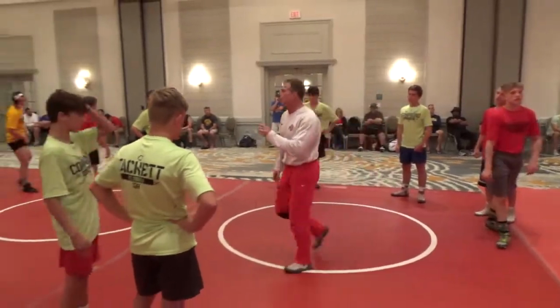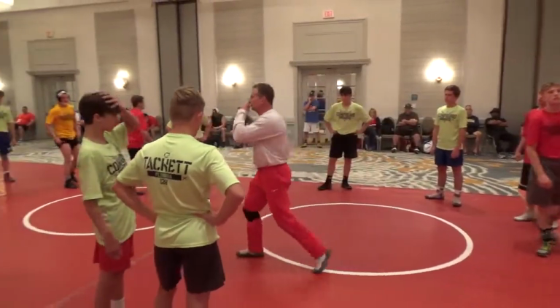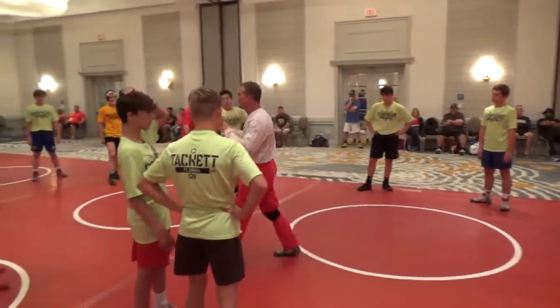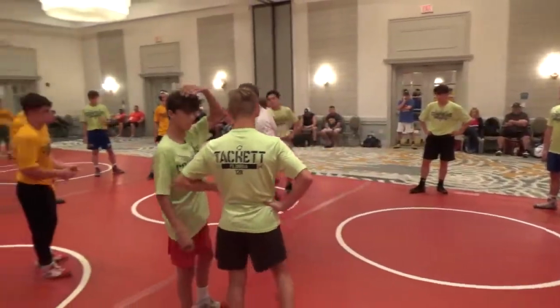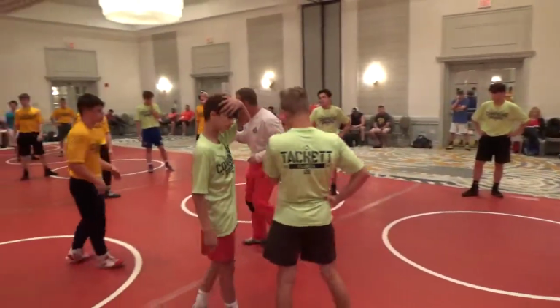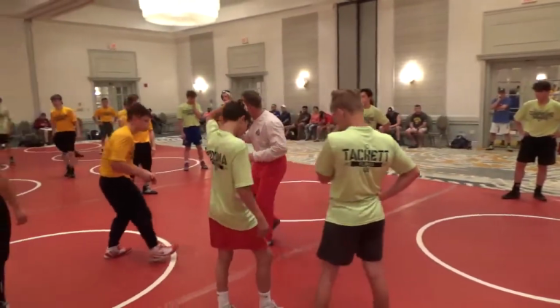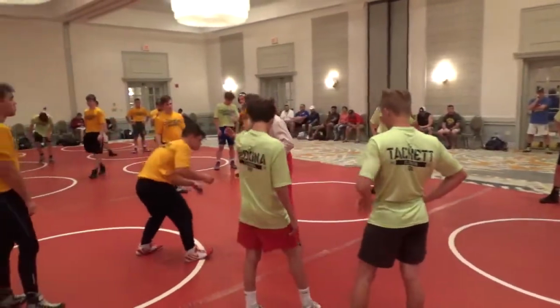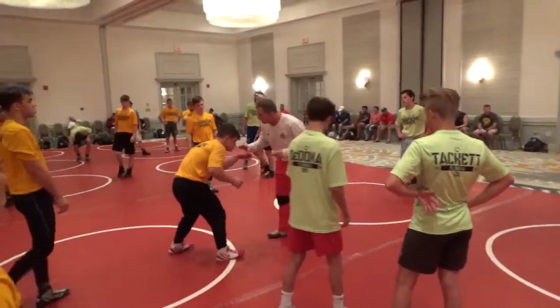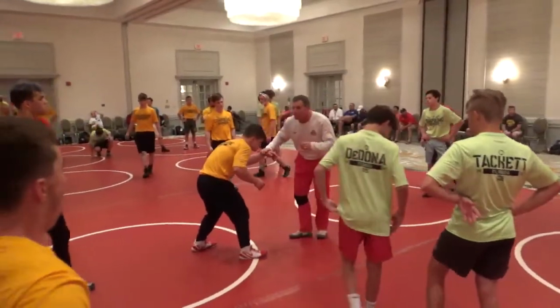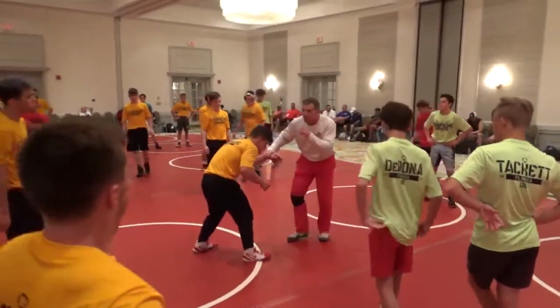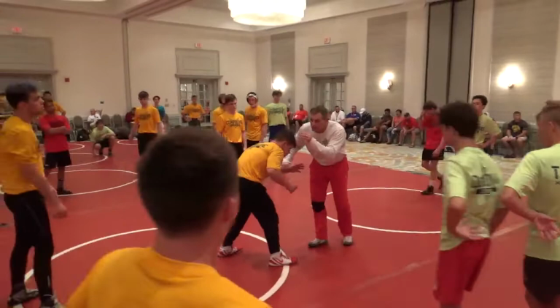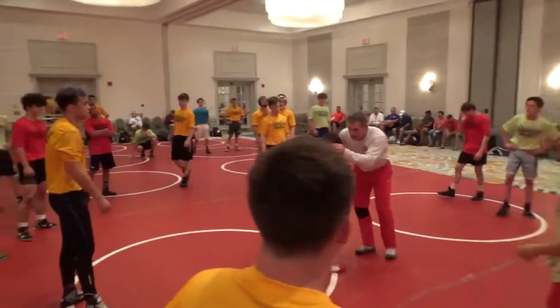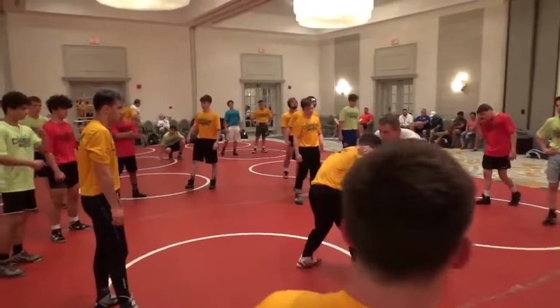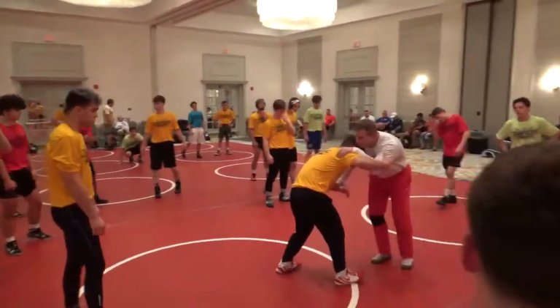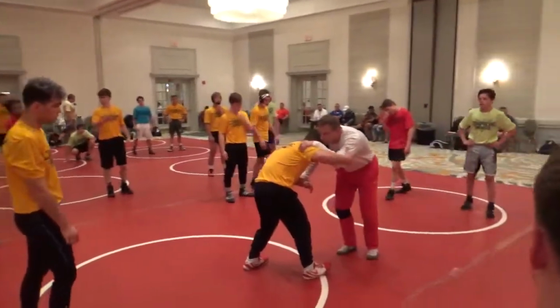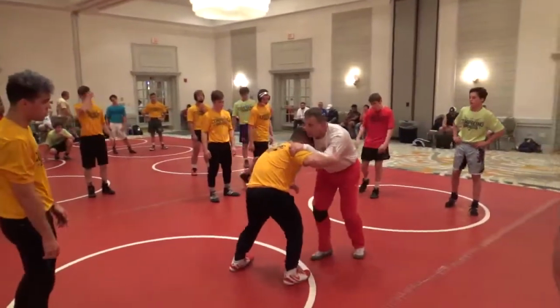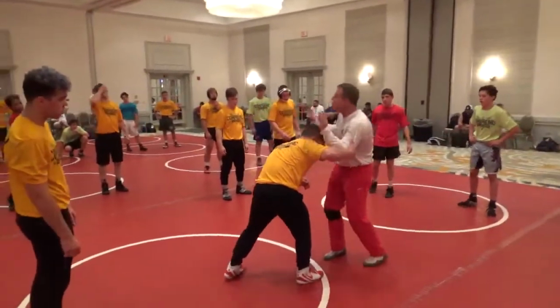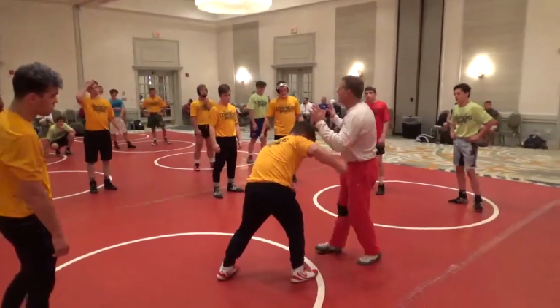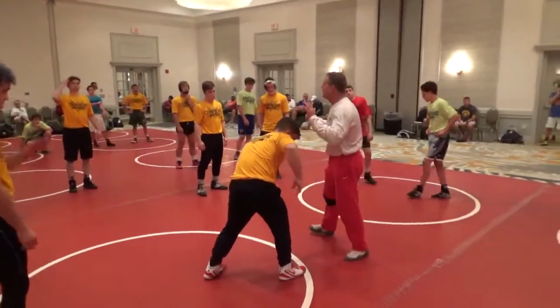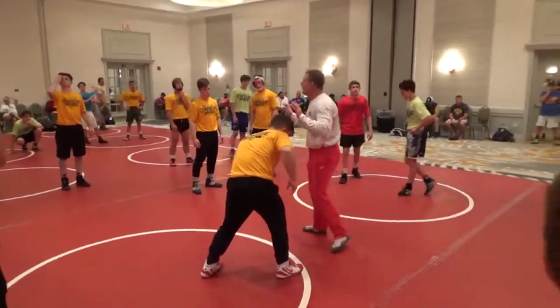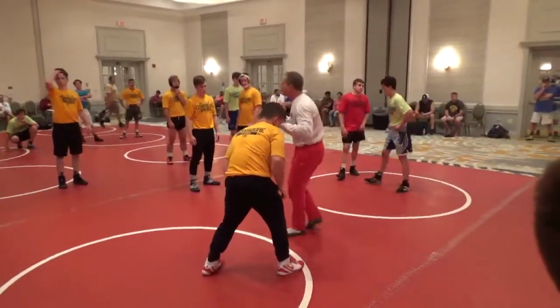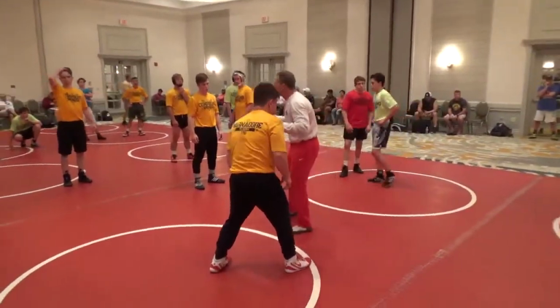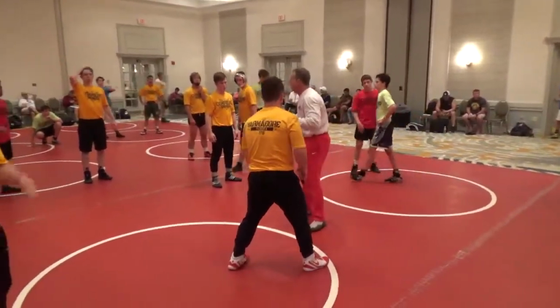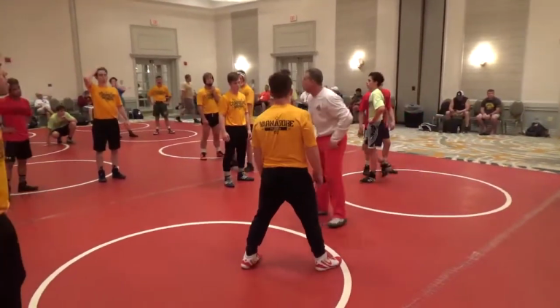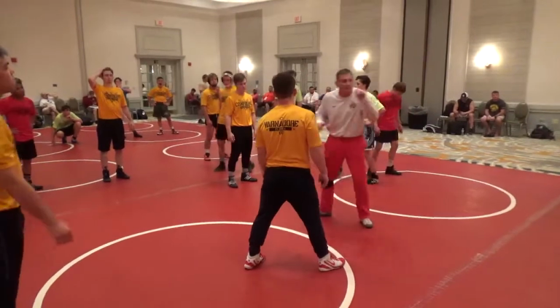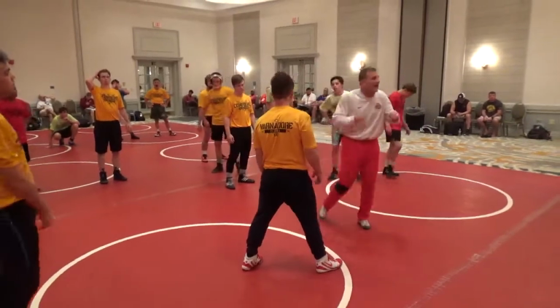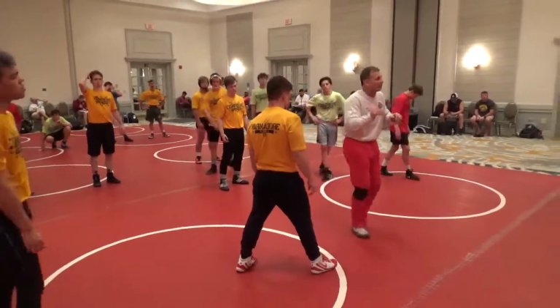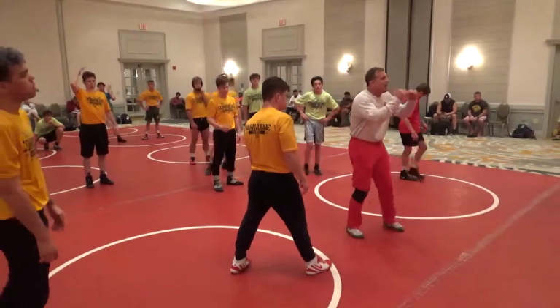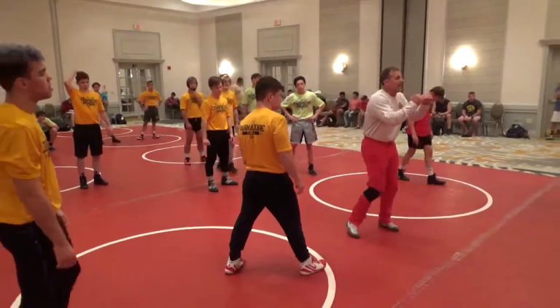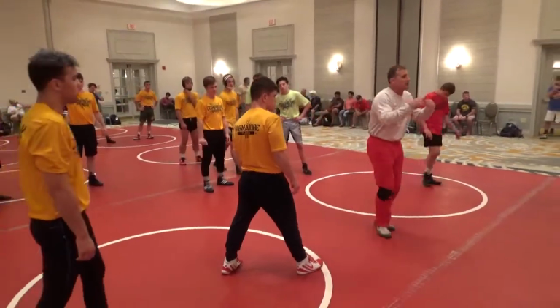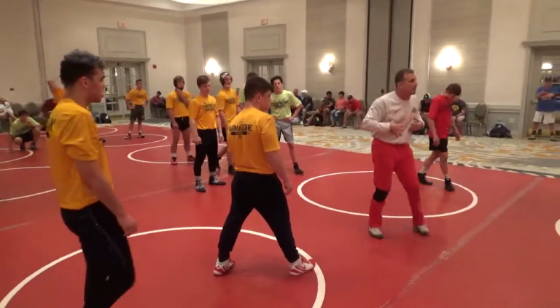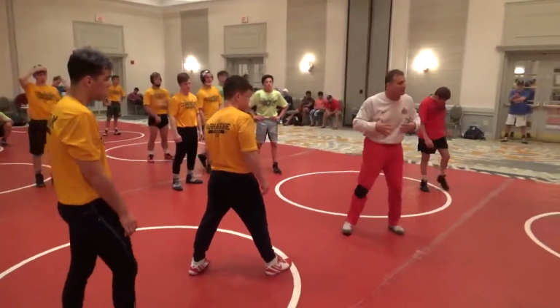I'm going to add this to it. I kept the wrist to start. I move inside — basic wrestling 101. He has nothing on me. He can't shoot on me. I'm in control. I got an inside tie. I got a wrist, I got head position, I got body position.